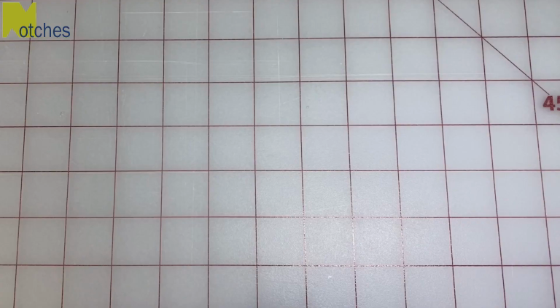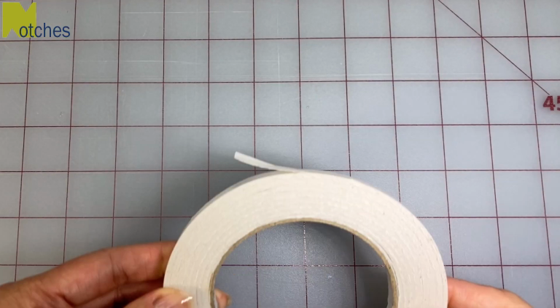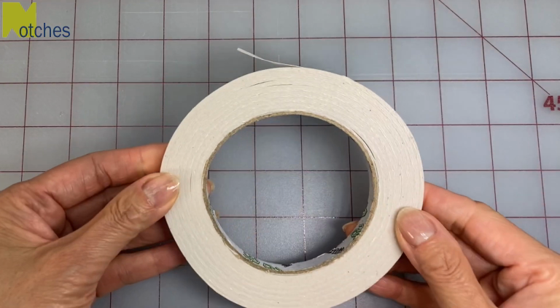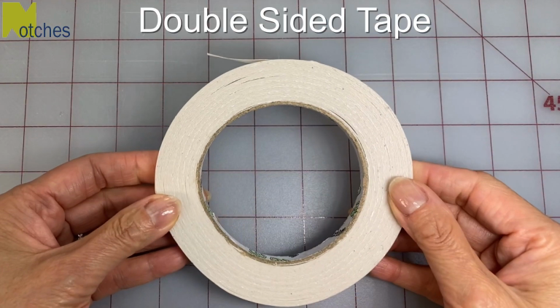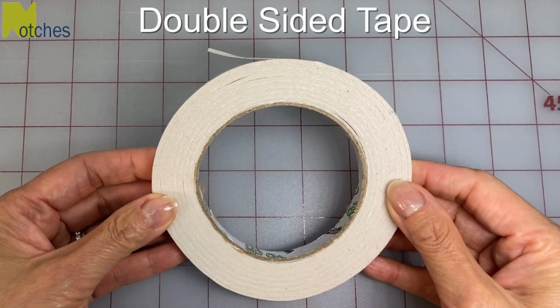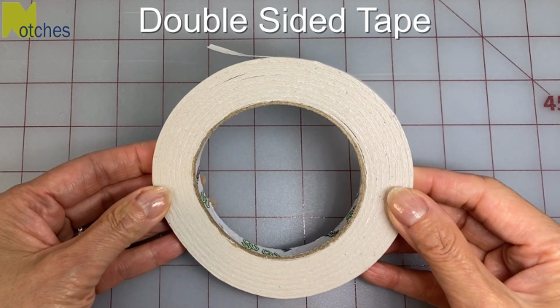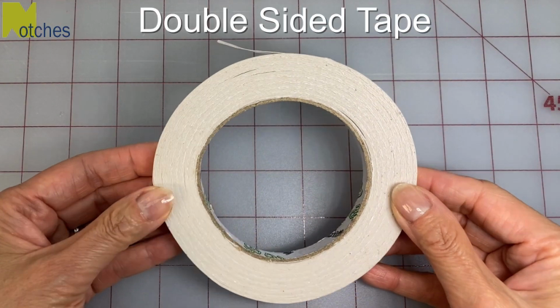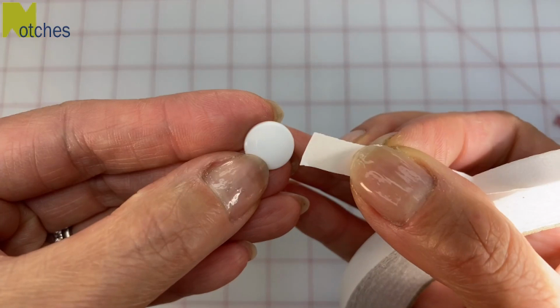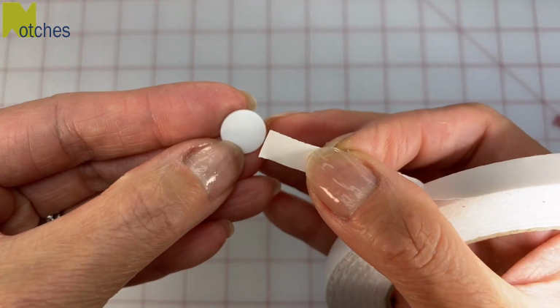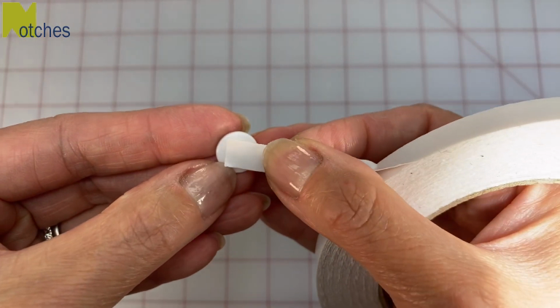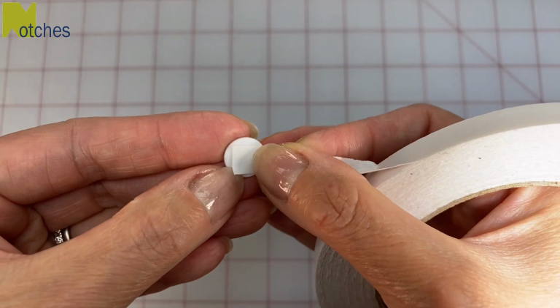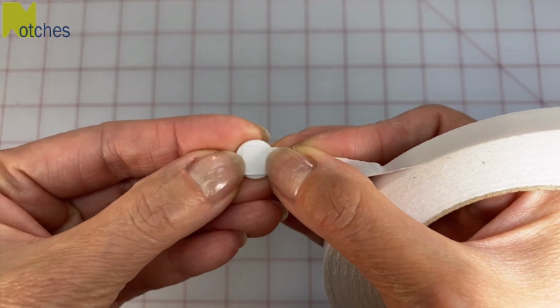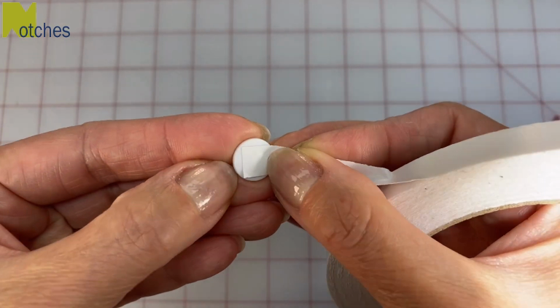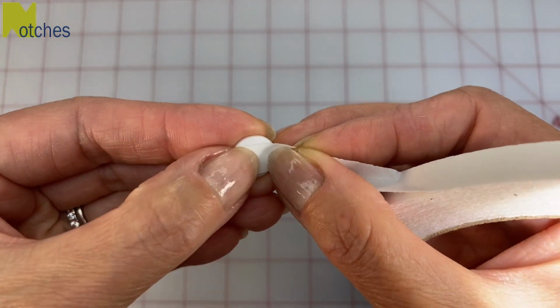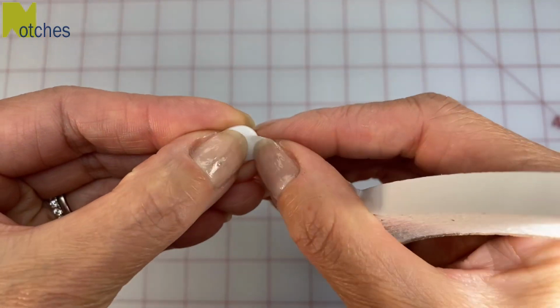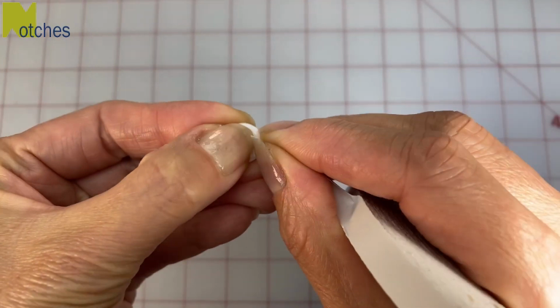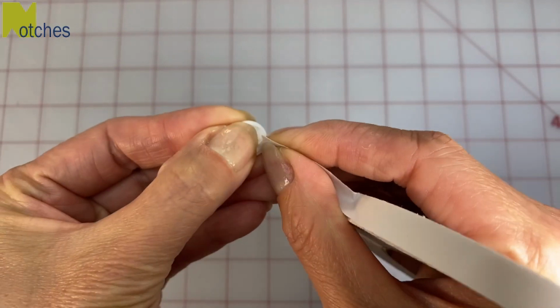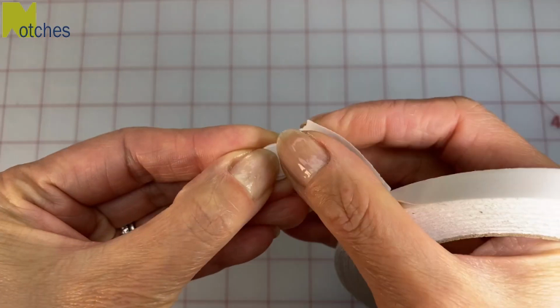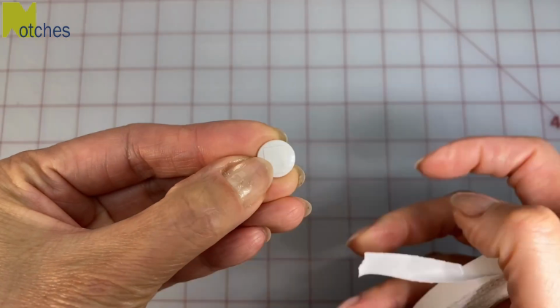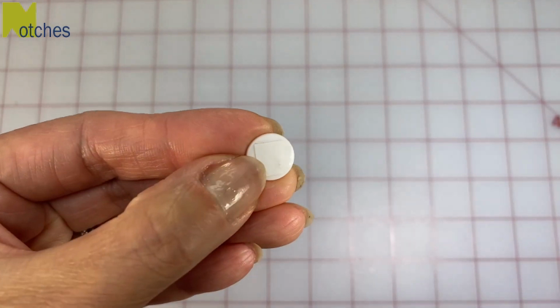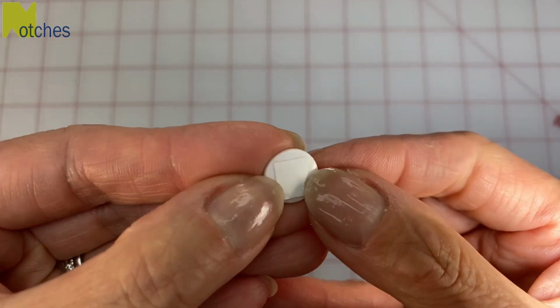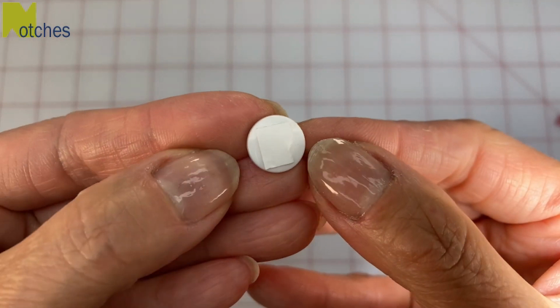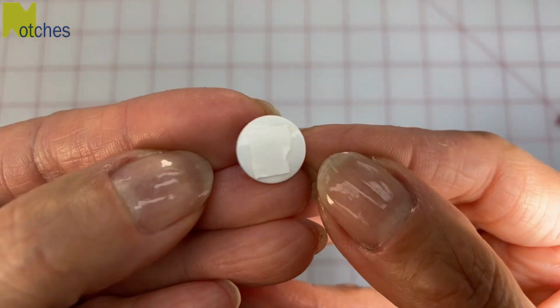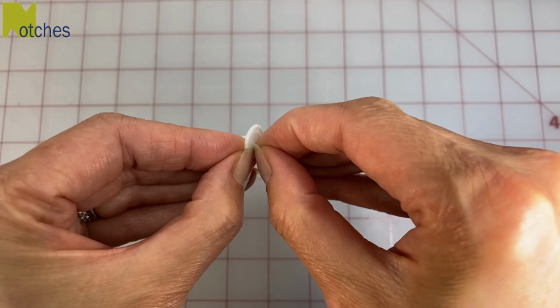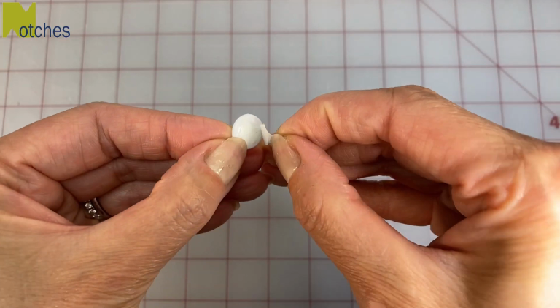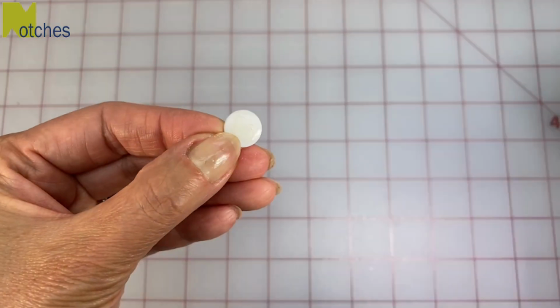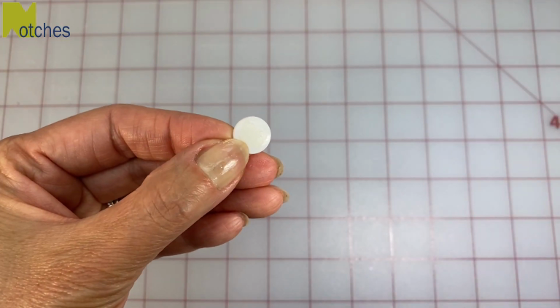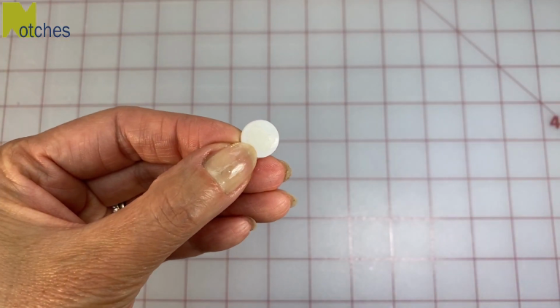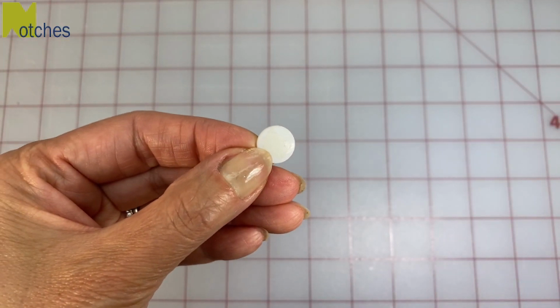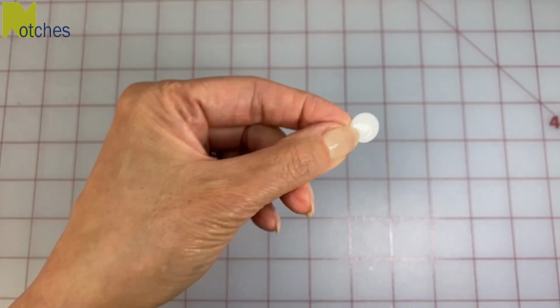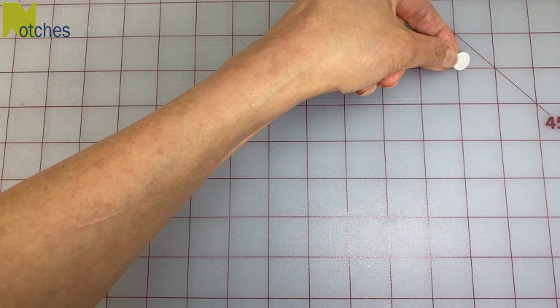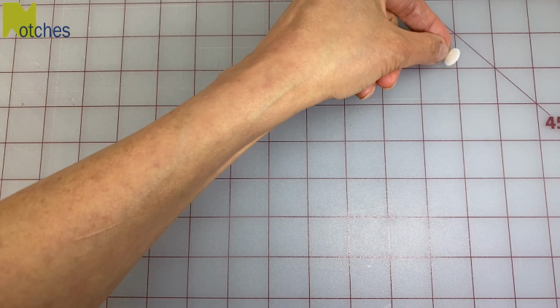Take some double-sided tape and place a small piece in the center of the cap without any of the tape going over the edges. Peel away the release liner and put aside.